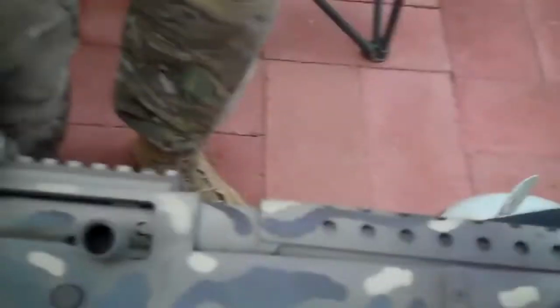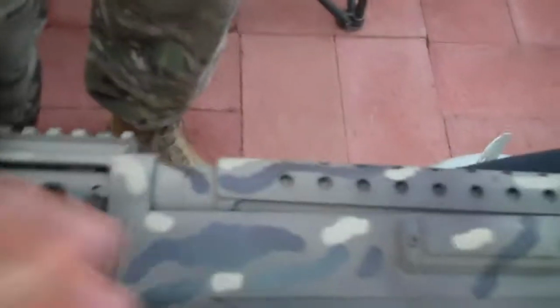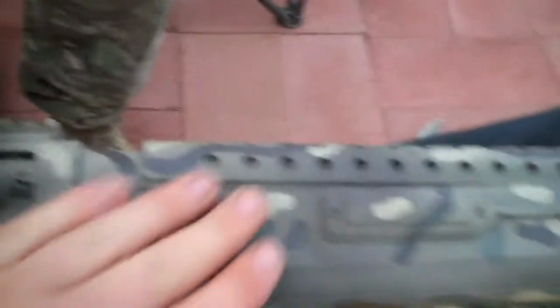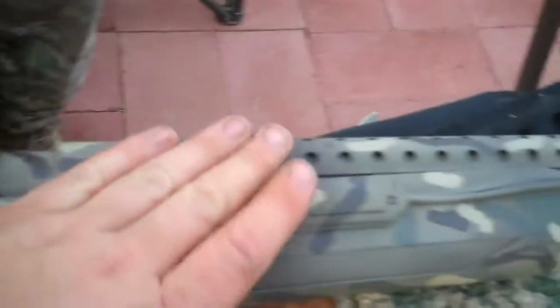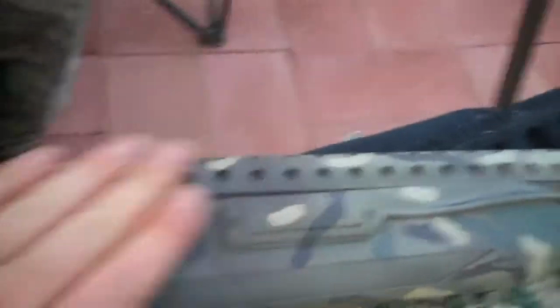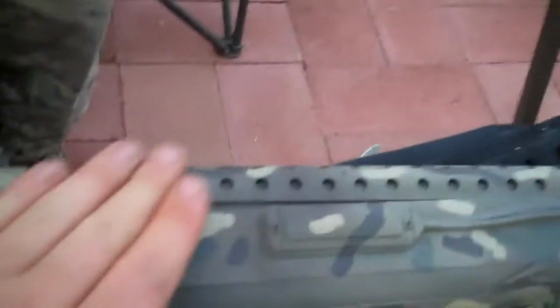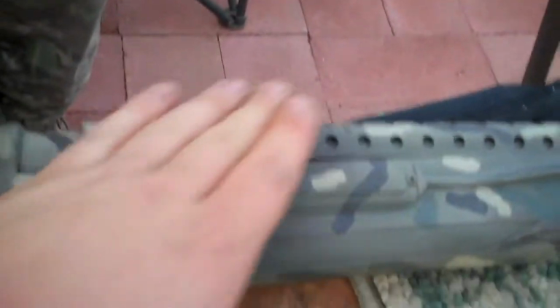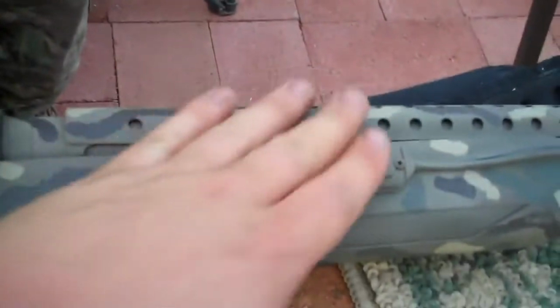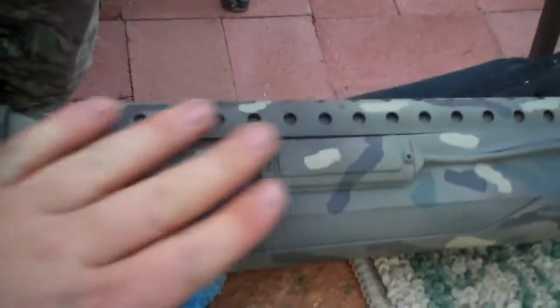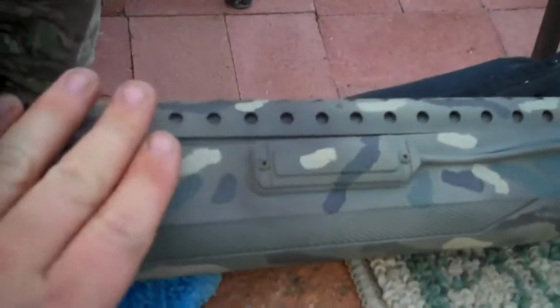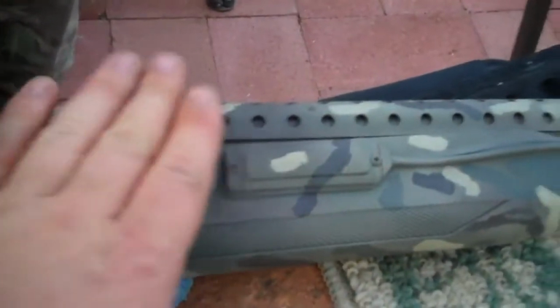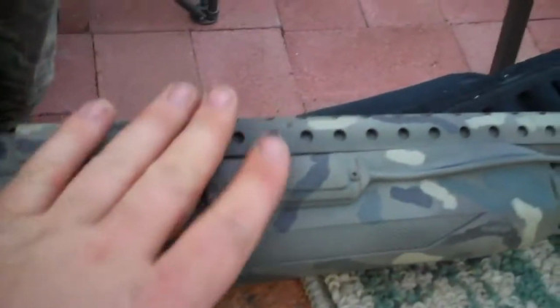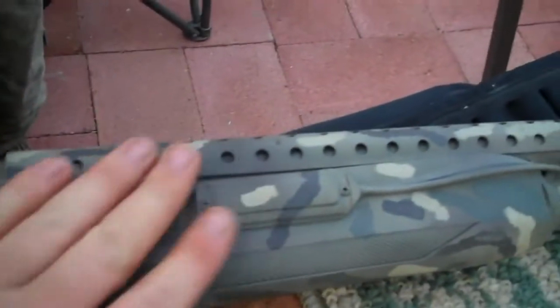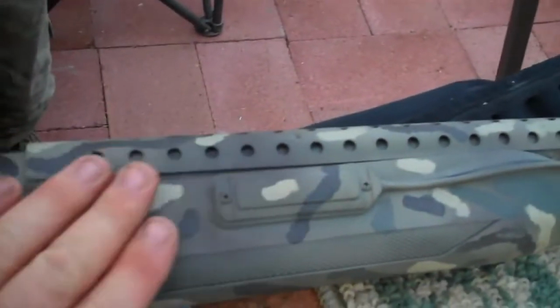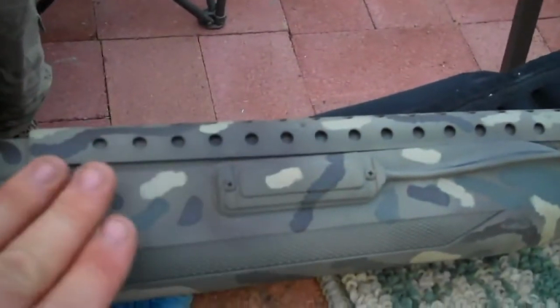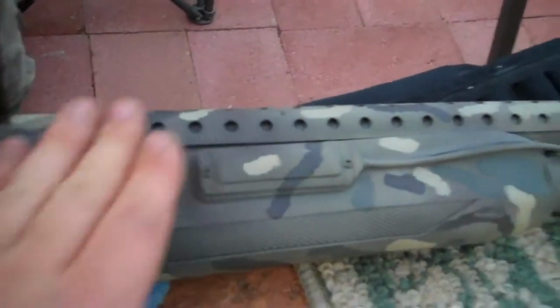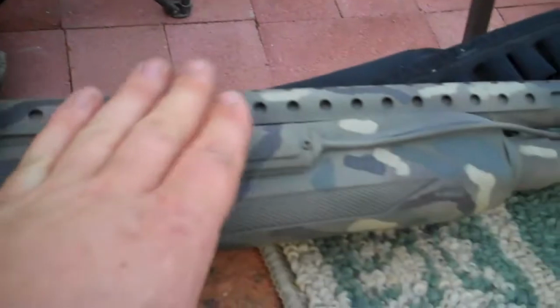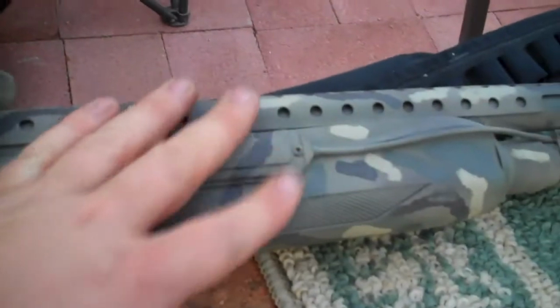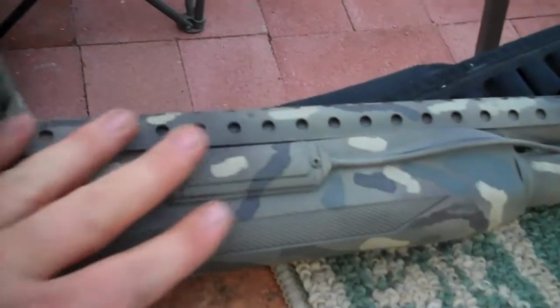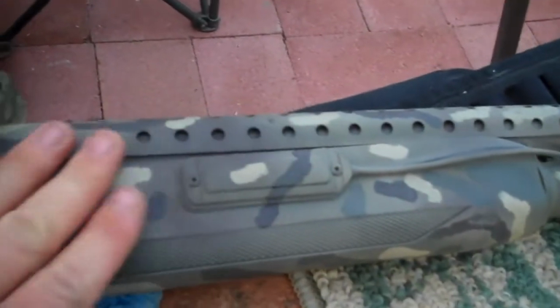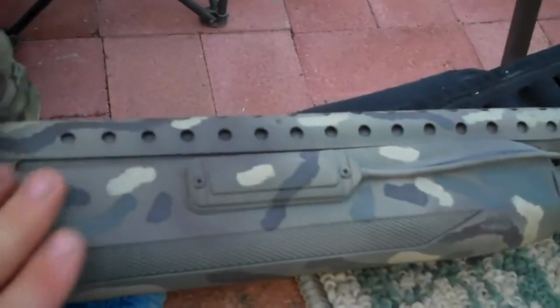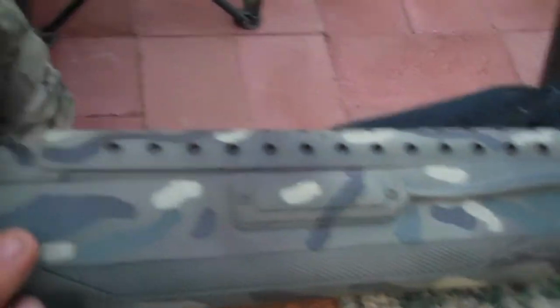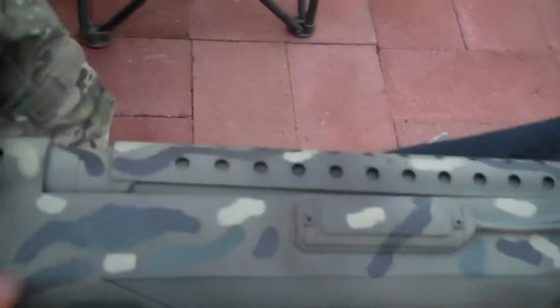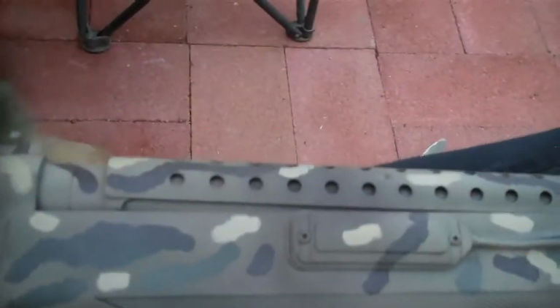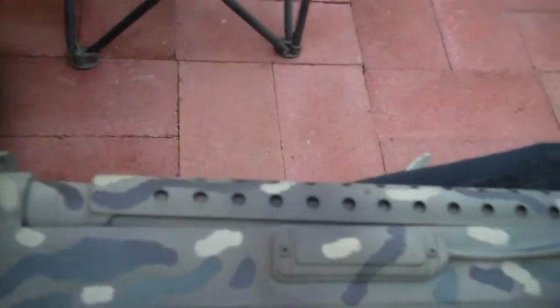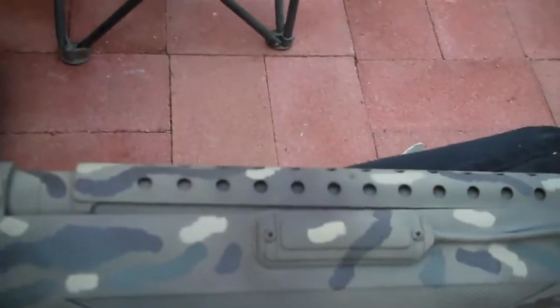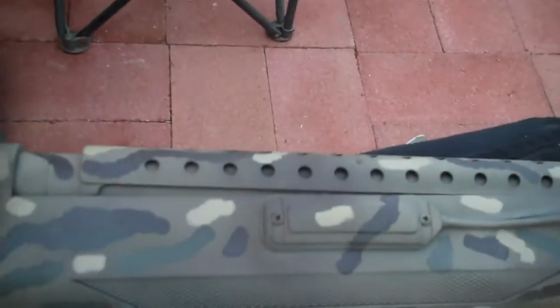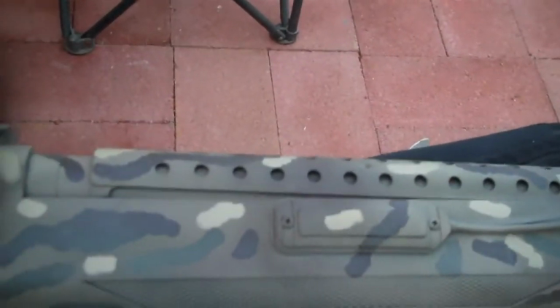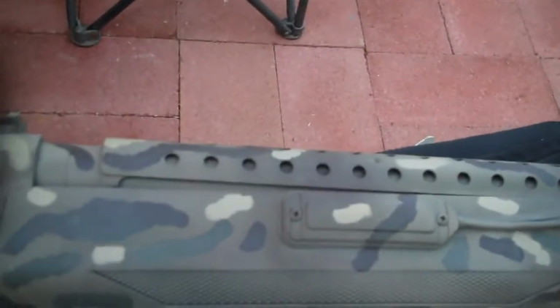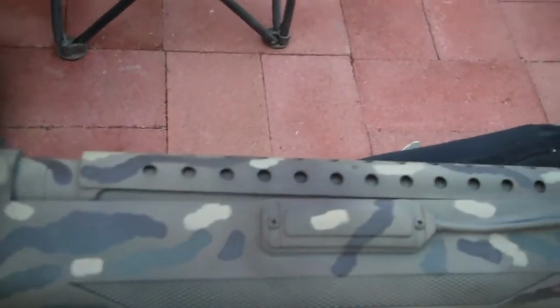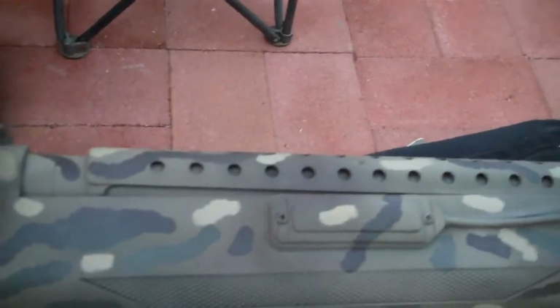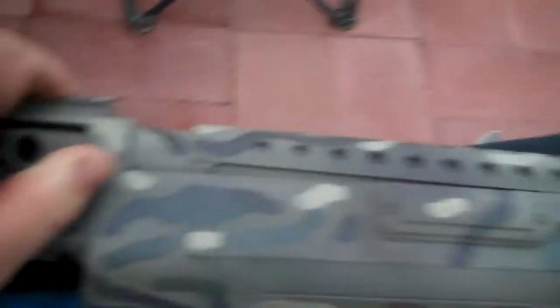That's a beauty. Oh yeah. Stroke it. Oh my God.